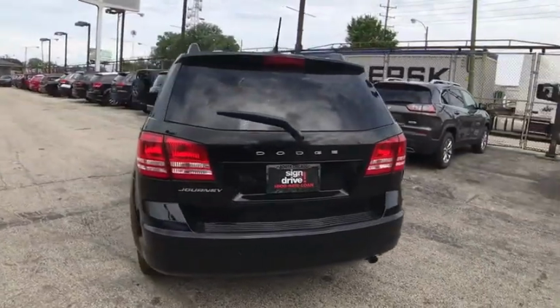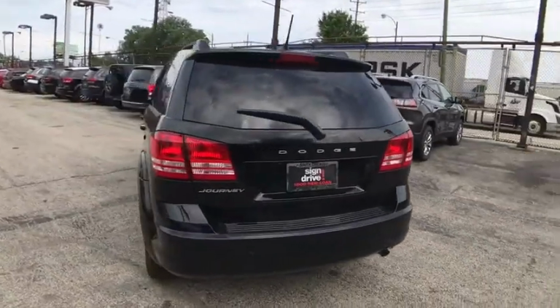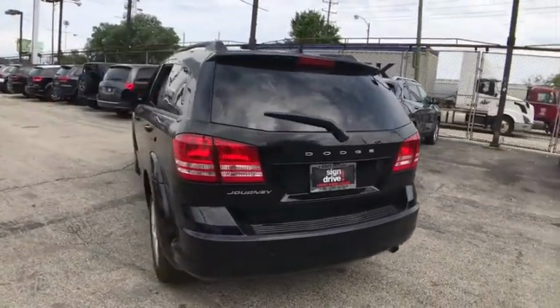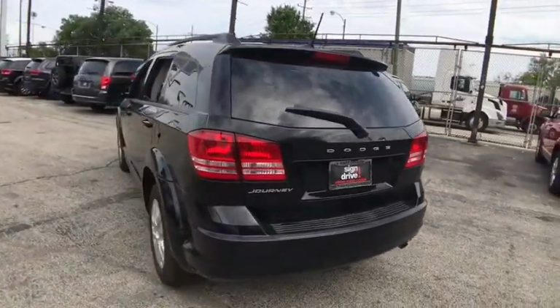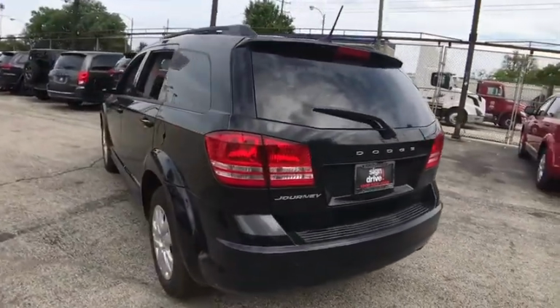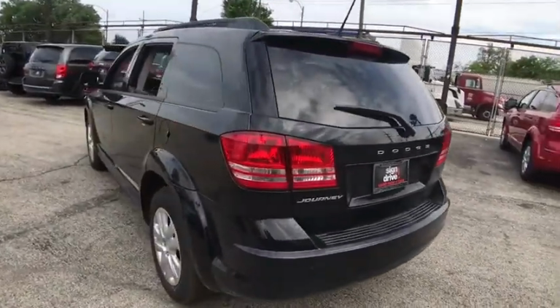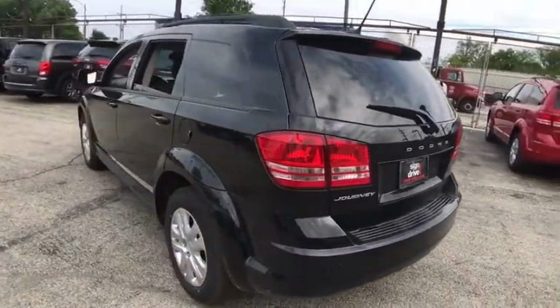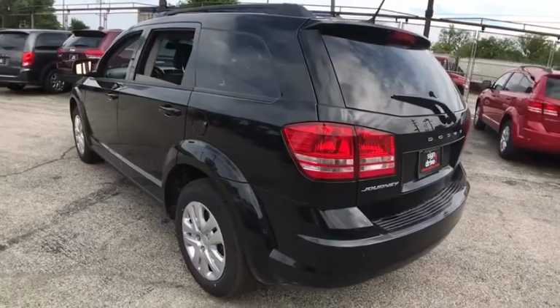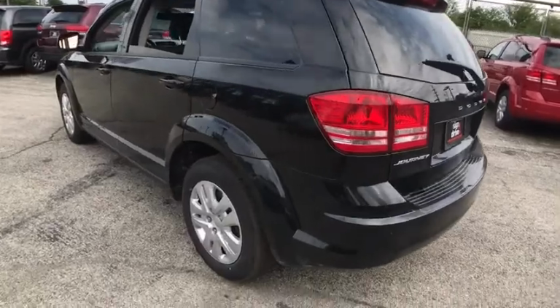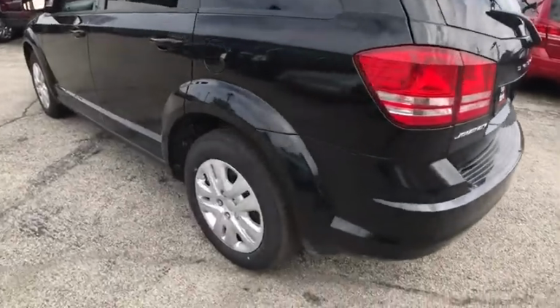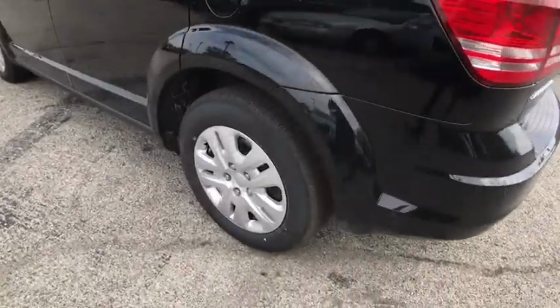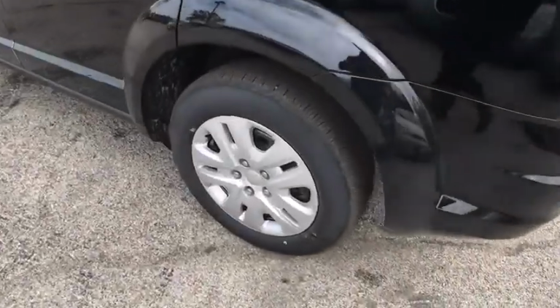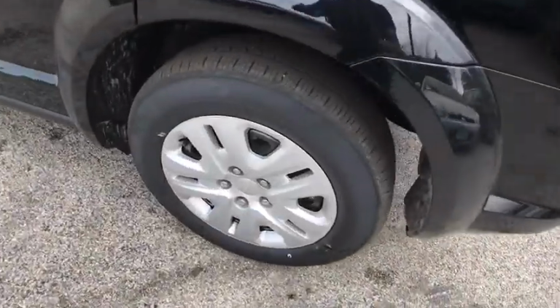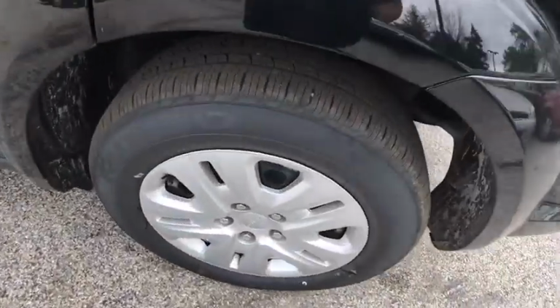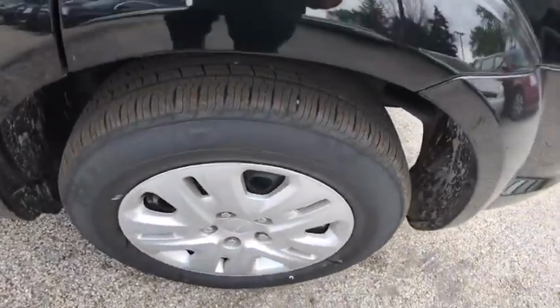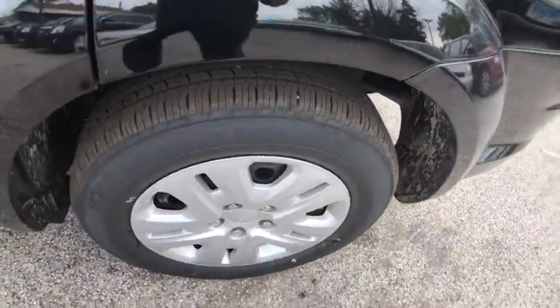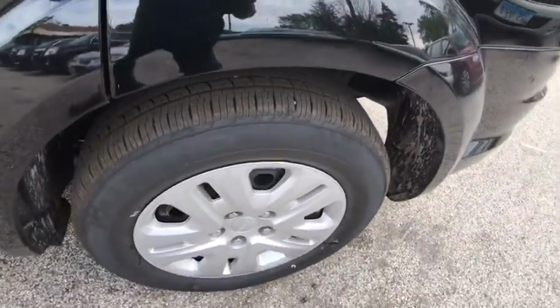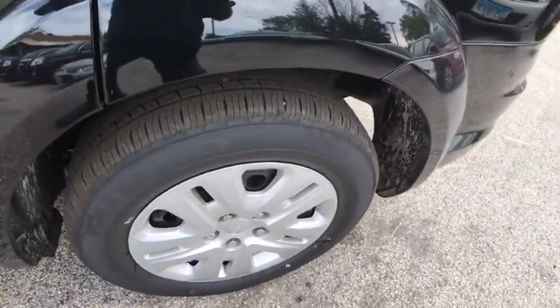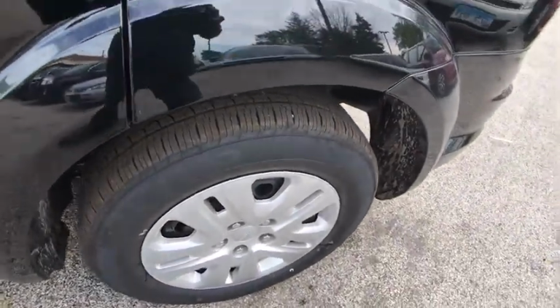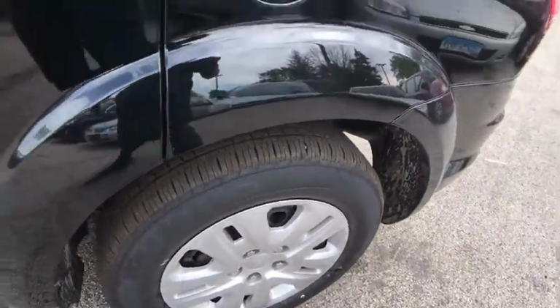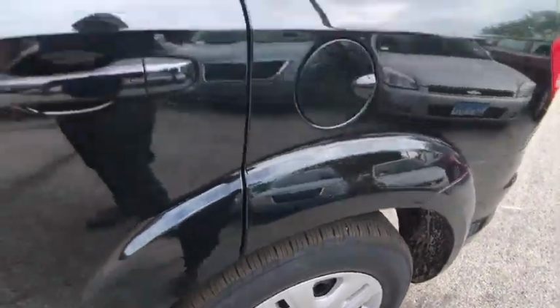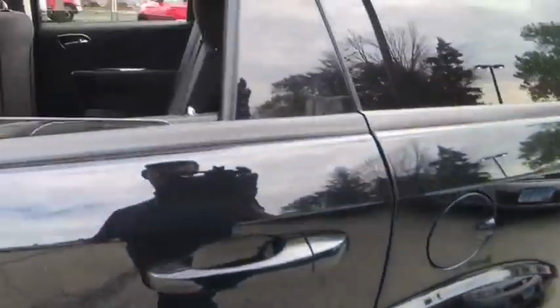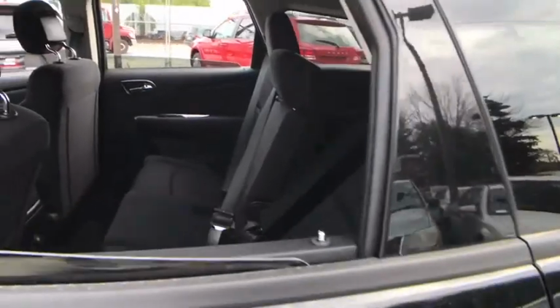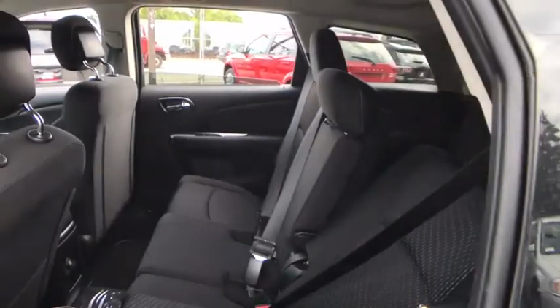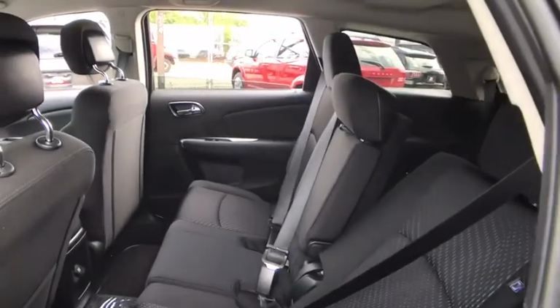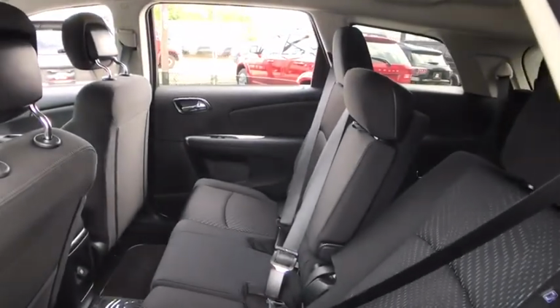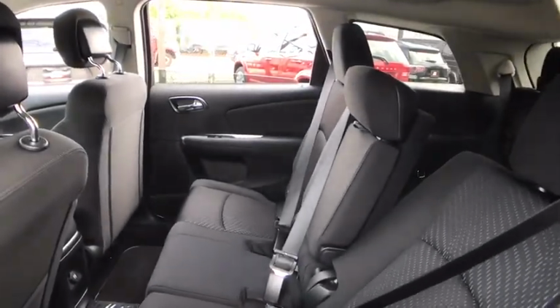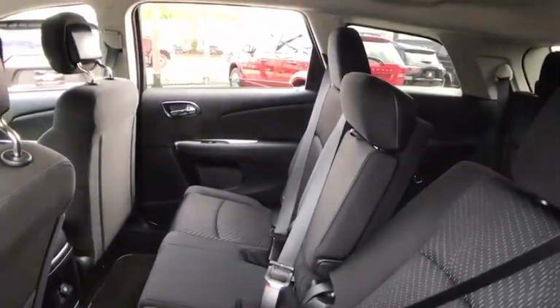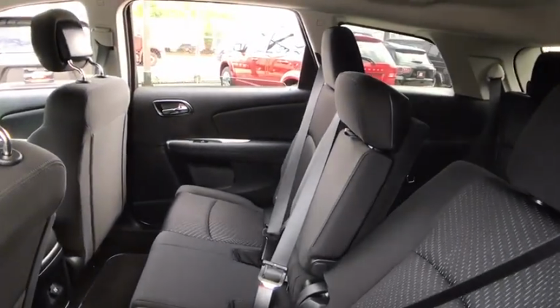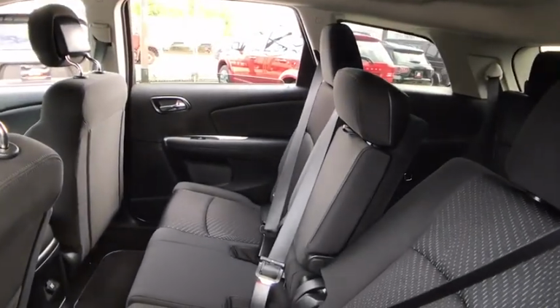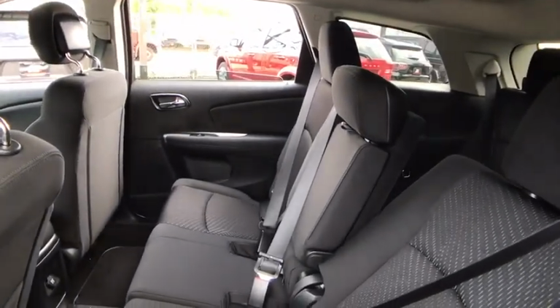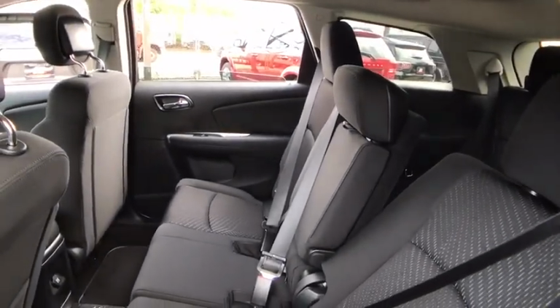Stability control, traction control, keyless entry, anti-lock braking system, steering wheel audio controls, power steering, adjustable steering wheel, cruise control, keyless start, floor mats.